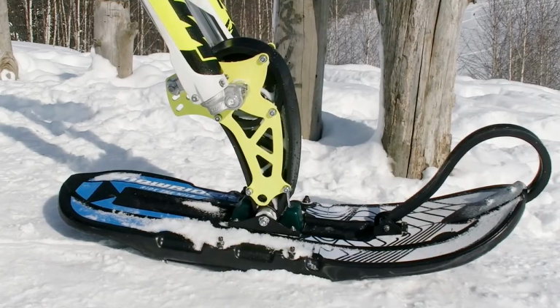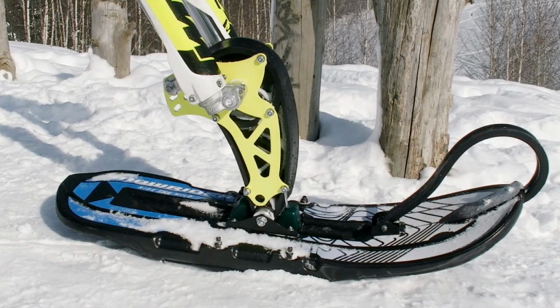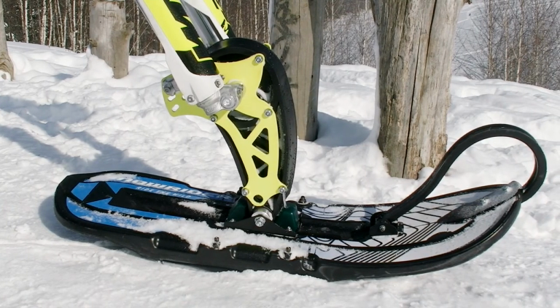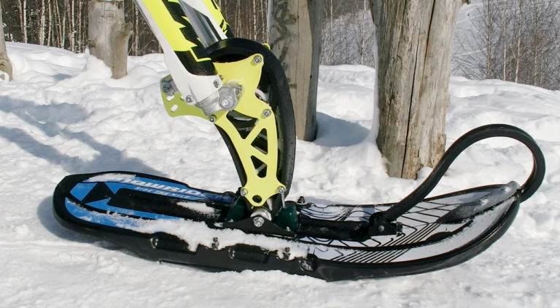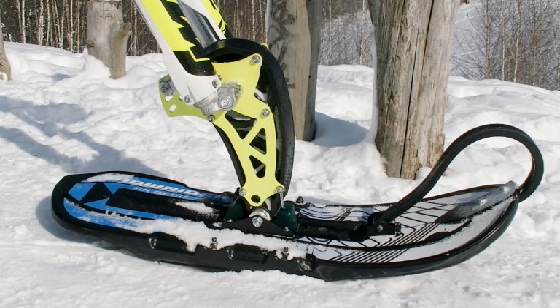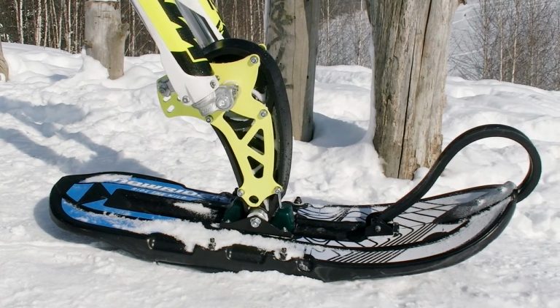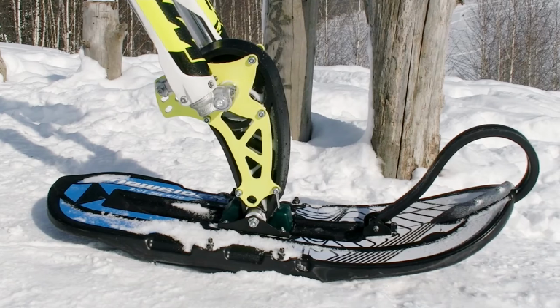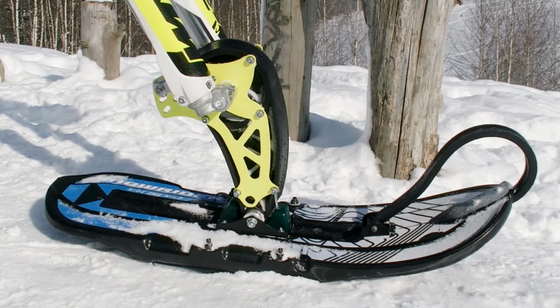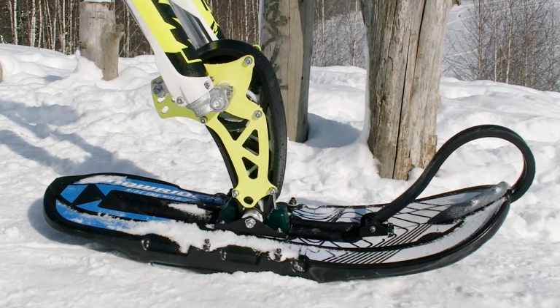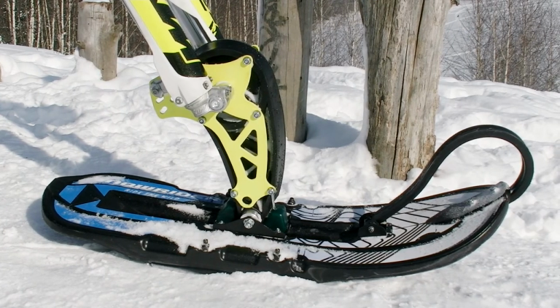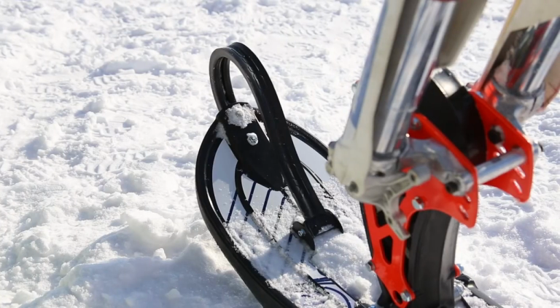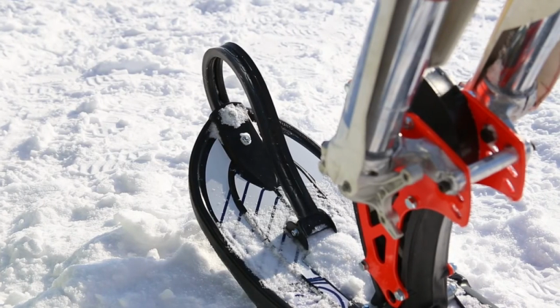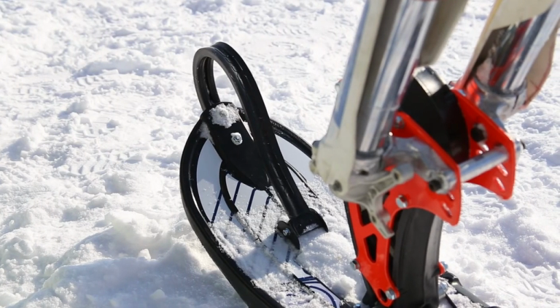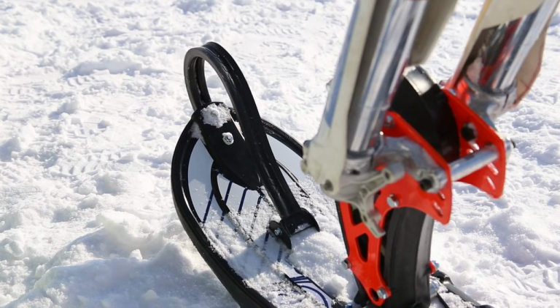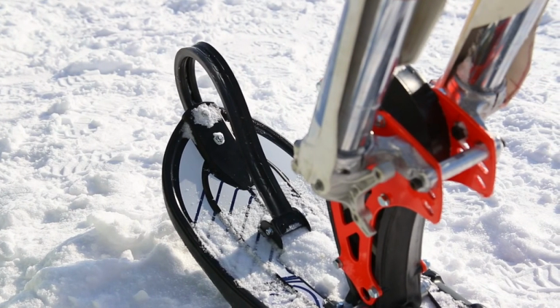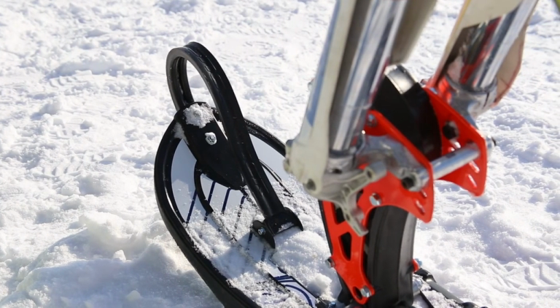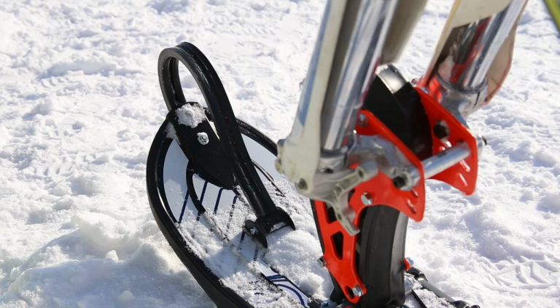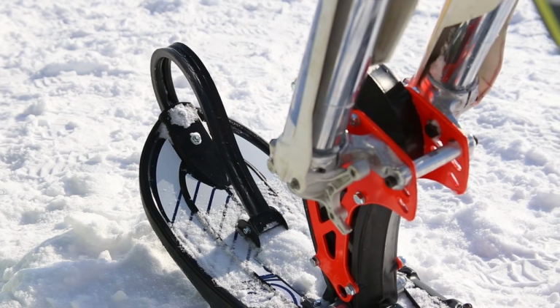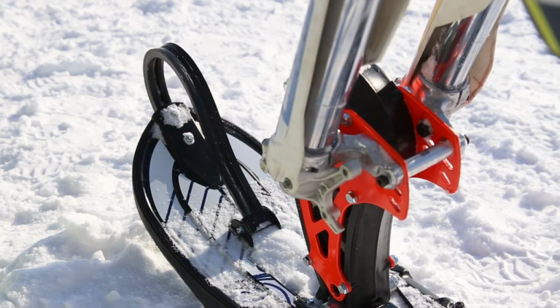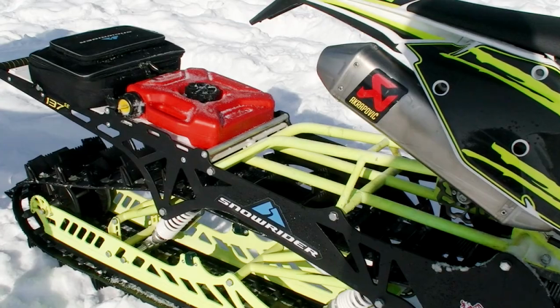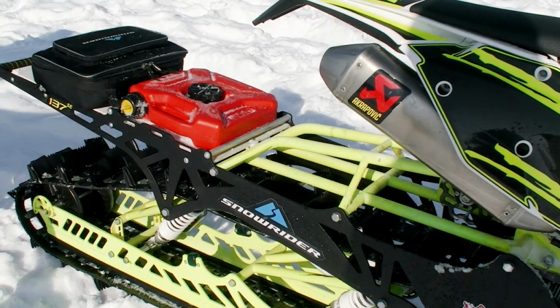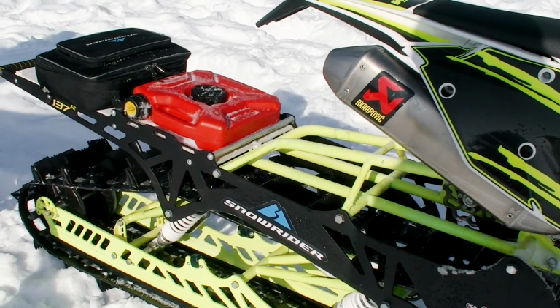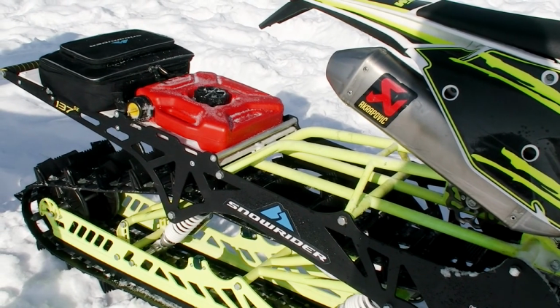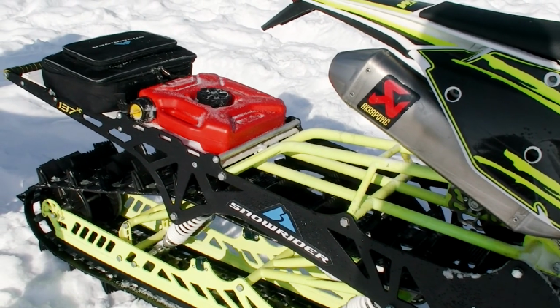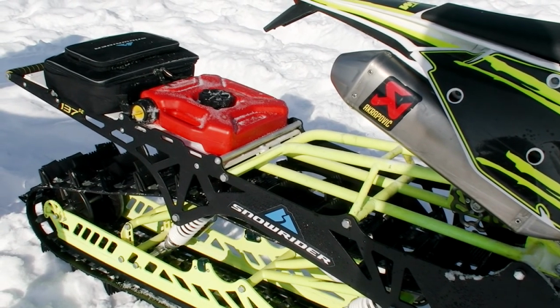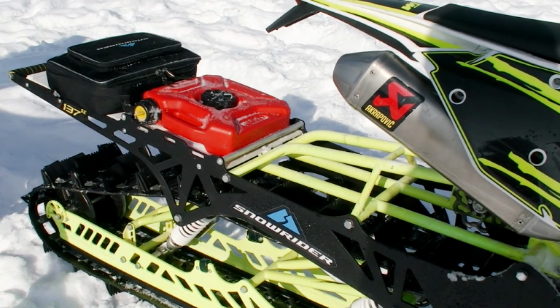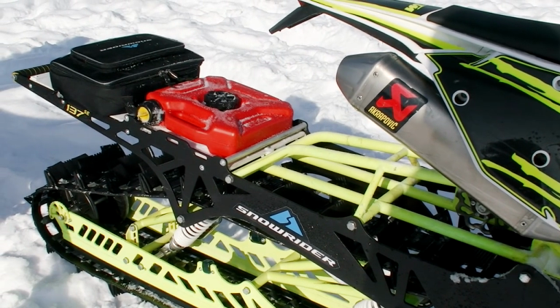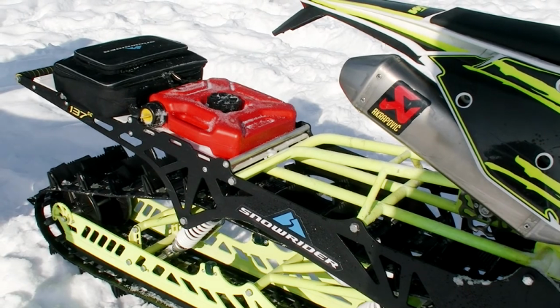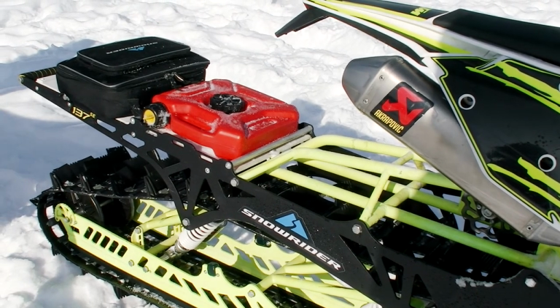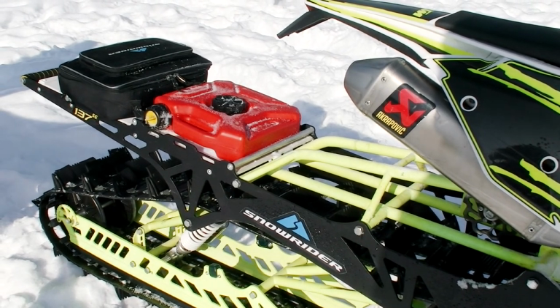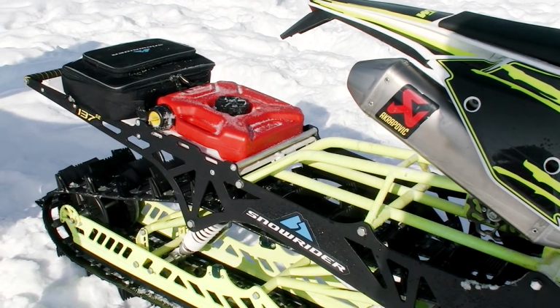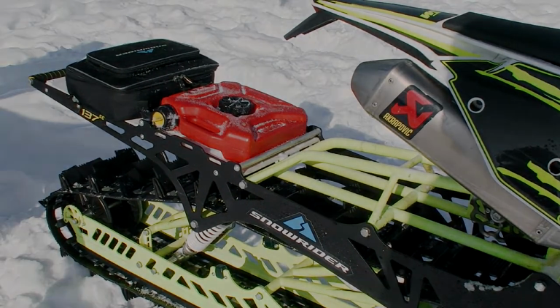The ski is also made of very durable plastic that is hard to damage even at the lowest temperatures. The shape of the ski is designed for highly aggressive riding on rough terrain, deep snow, ice, and so on. The length of the bike is increased, so it's now possible to mount an additional trunk.